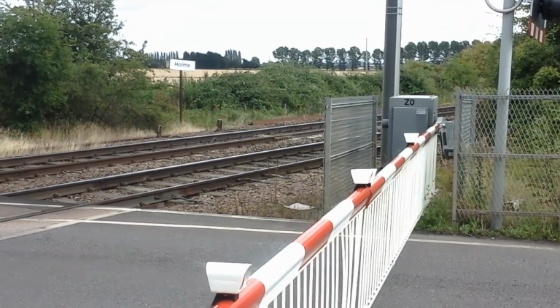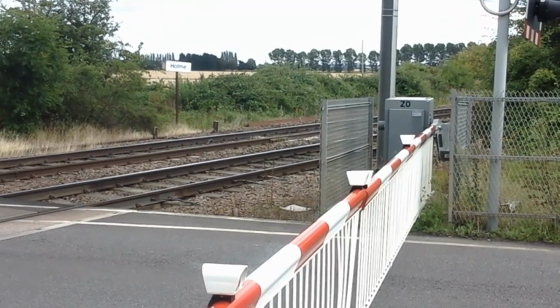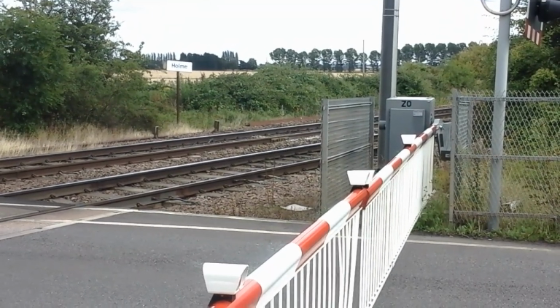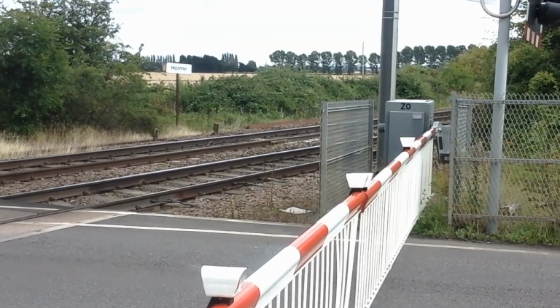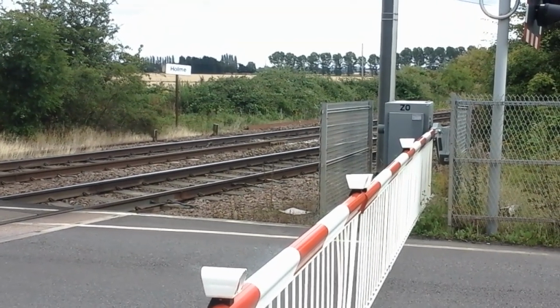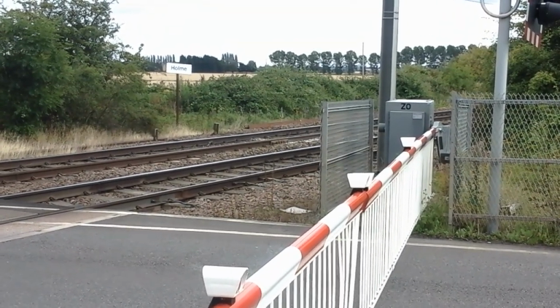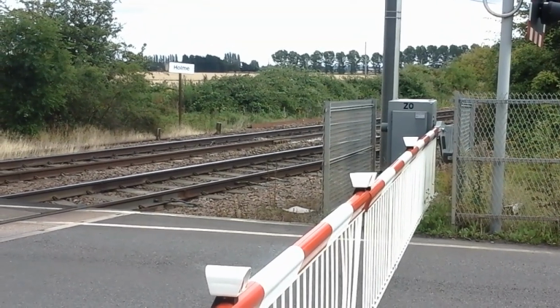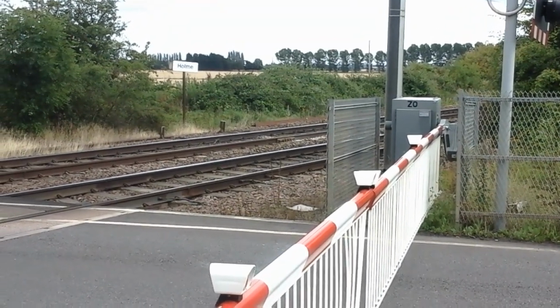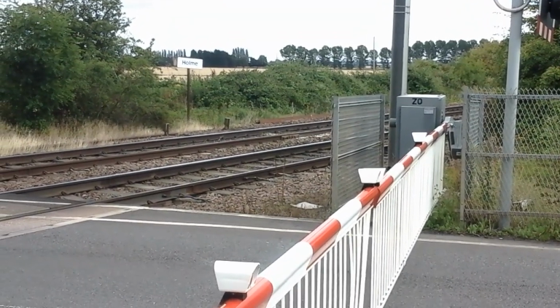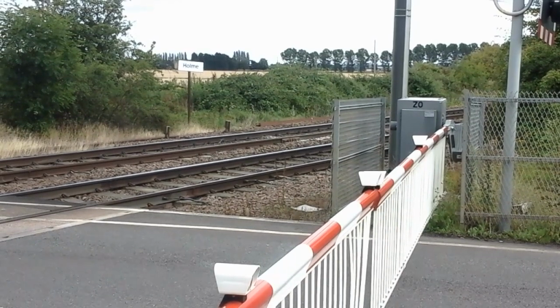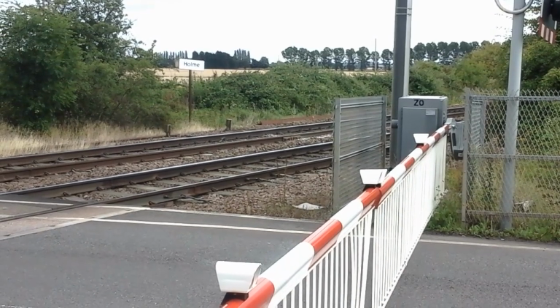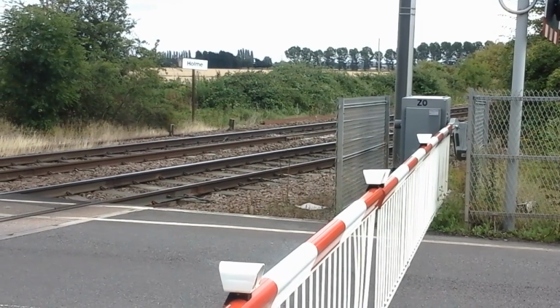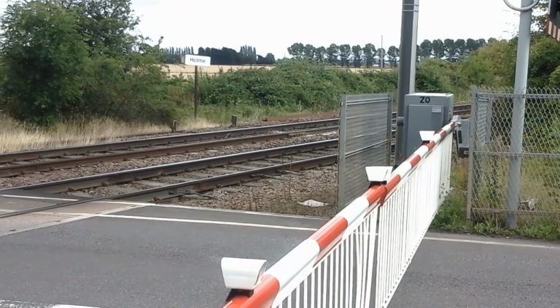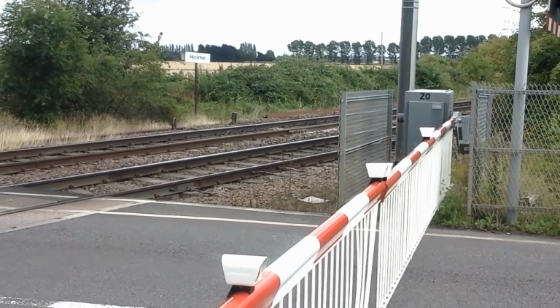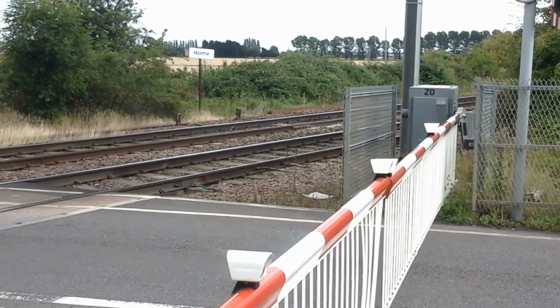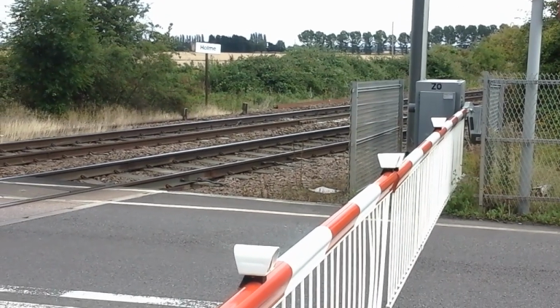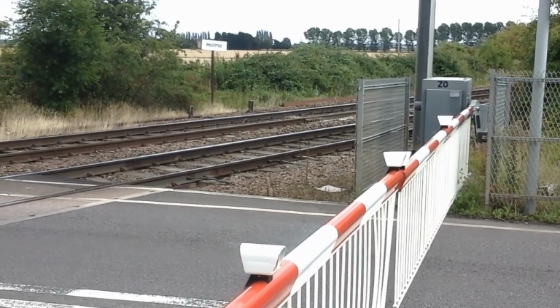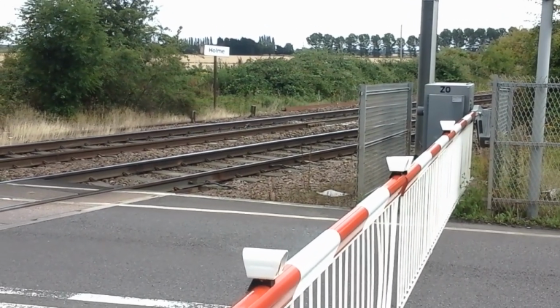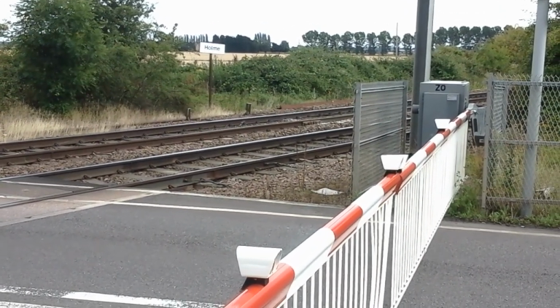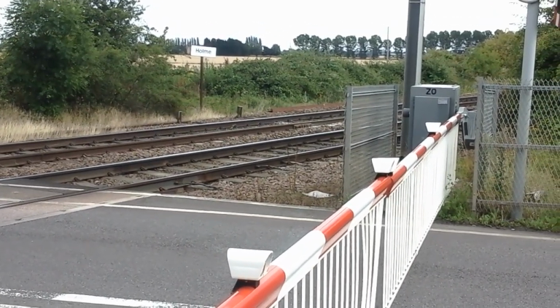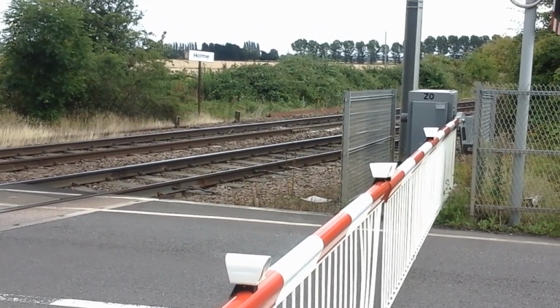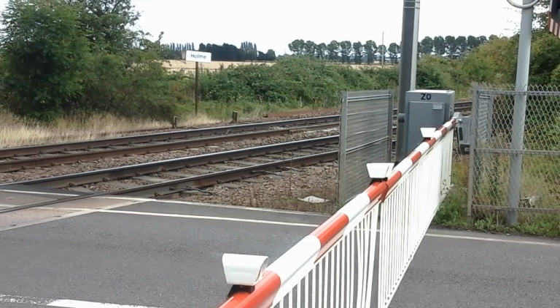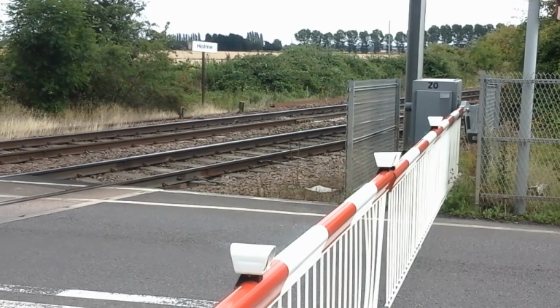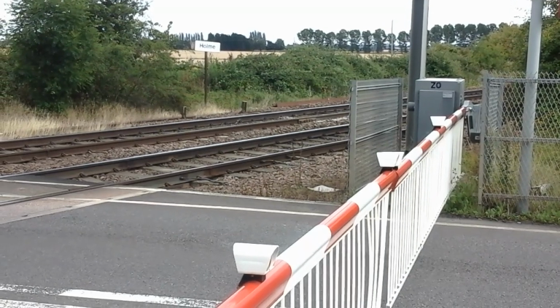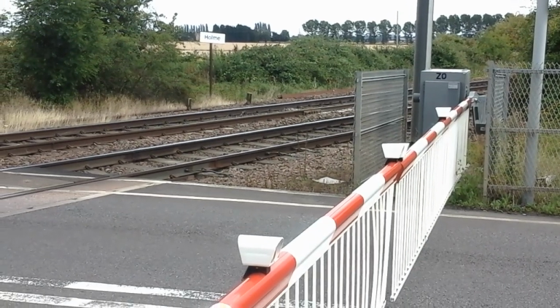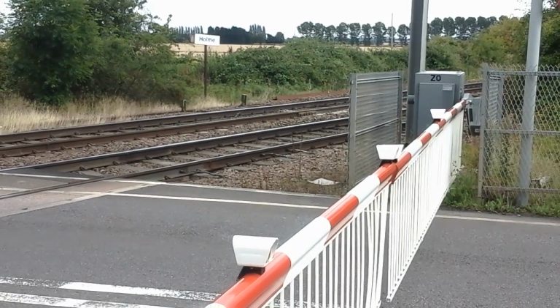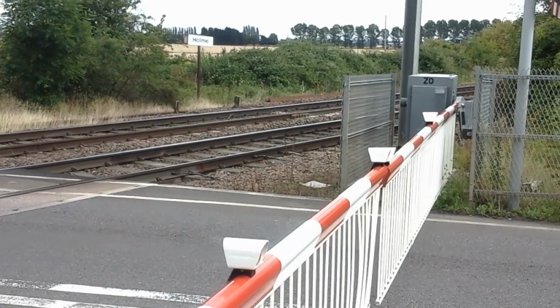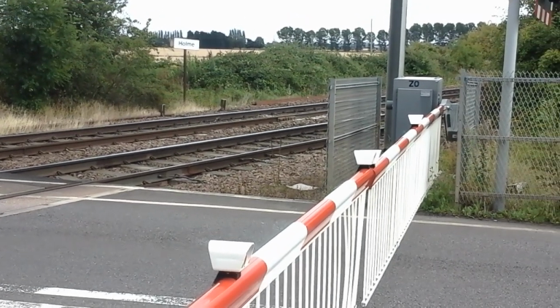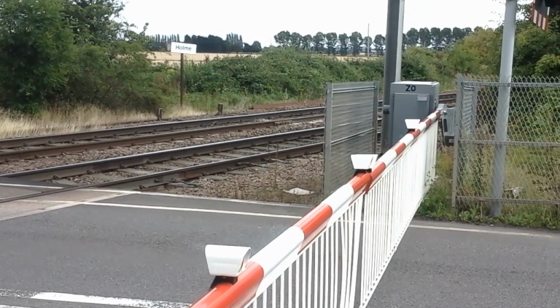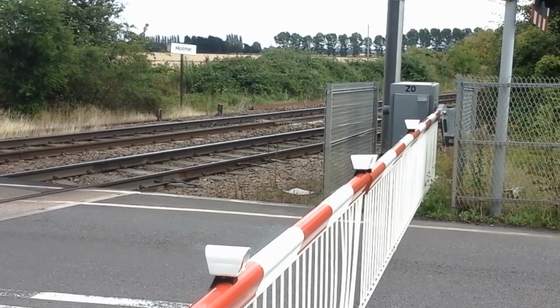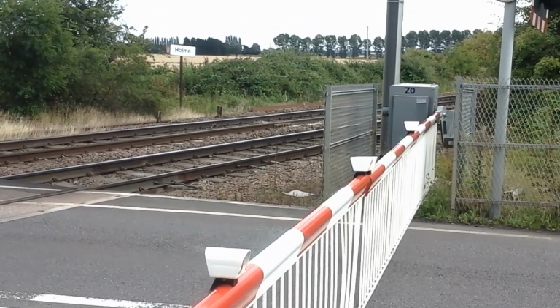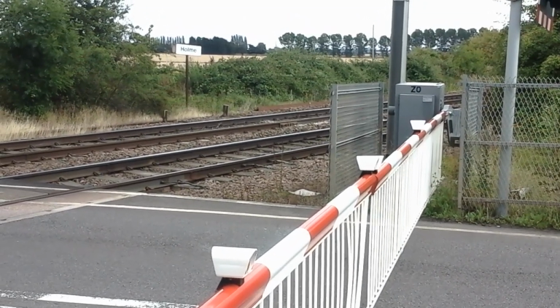An interesting feature about this level crossing — it tends to come down about five minutes before the train turns up, so there'll be a nice little traffic jam forming up soon.